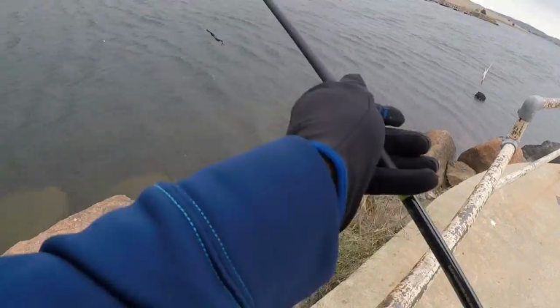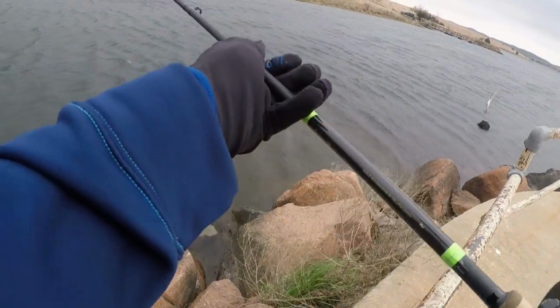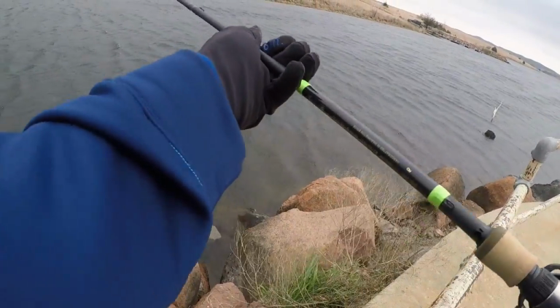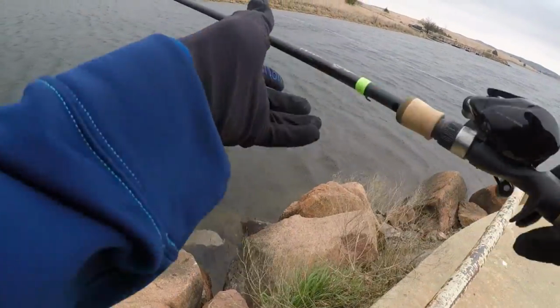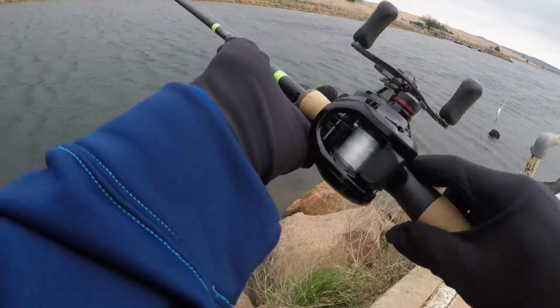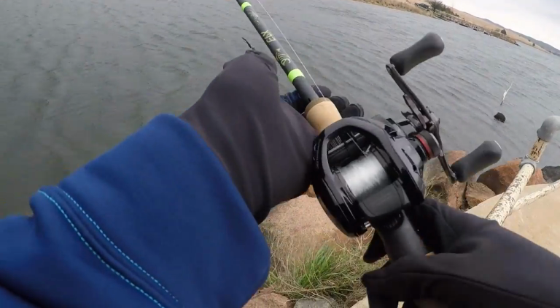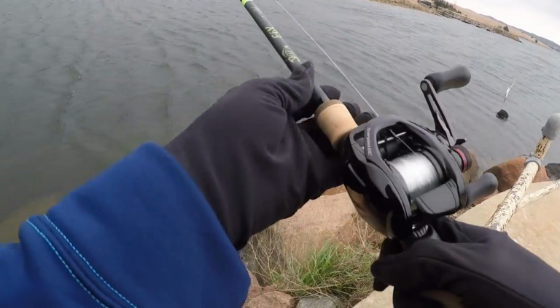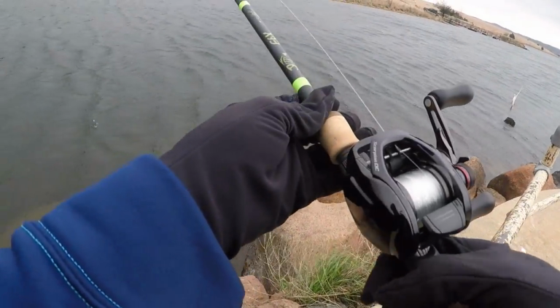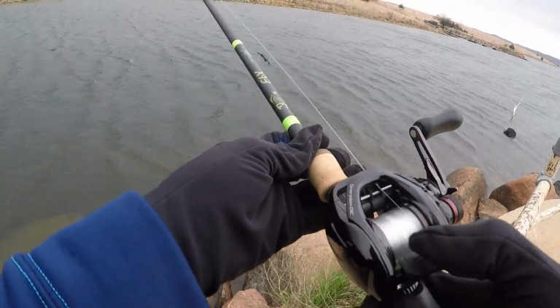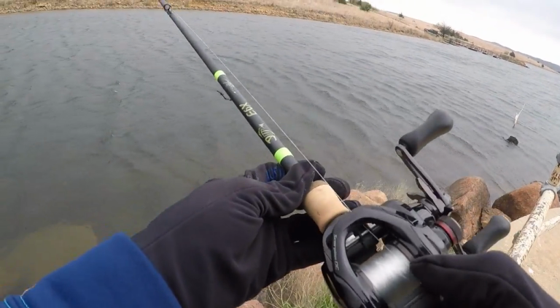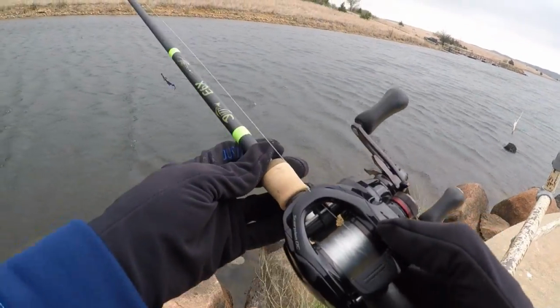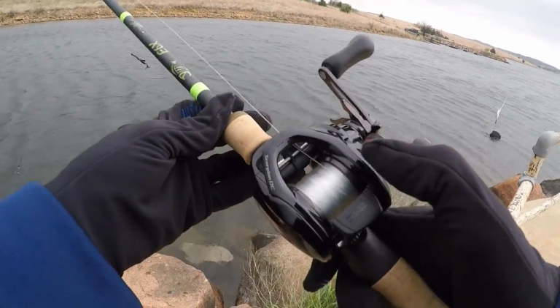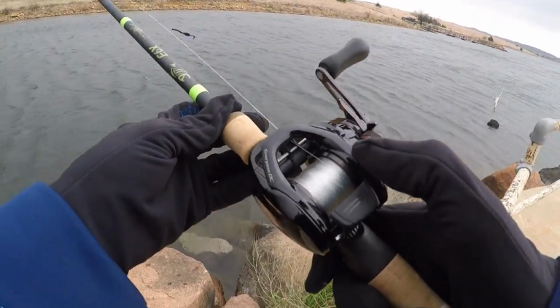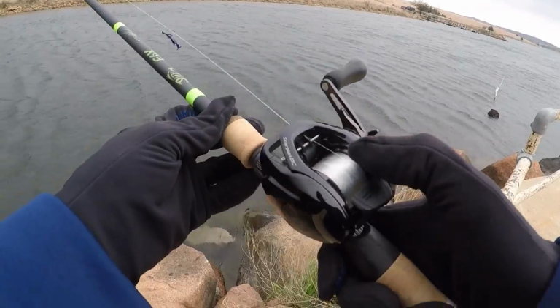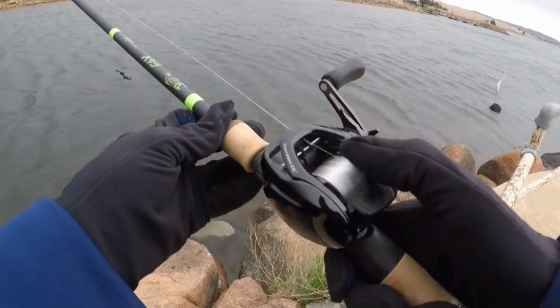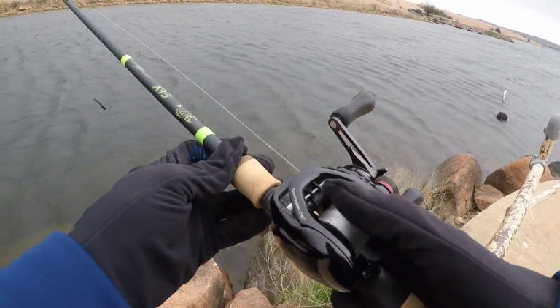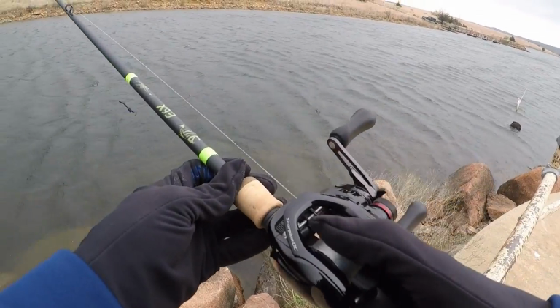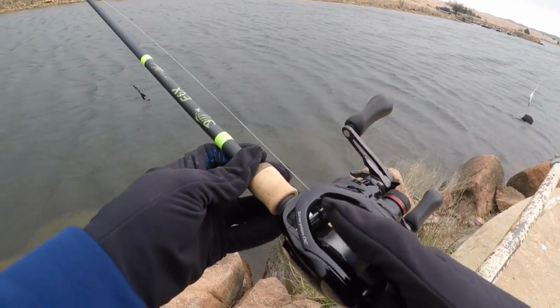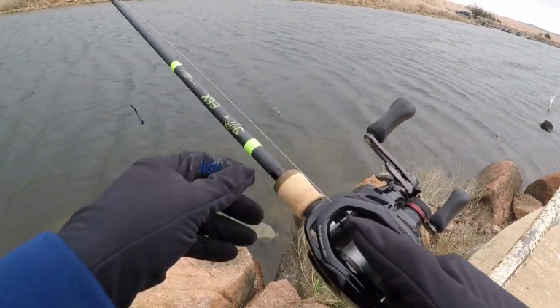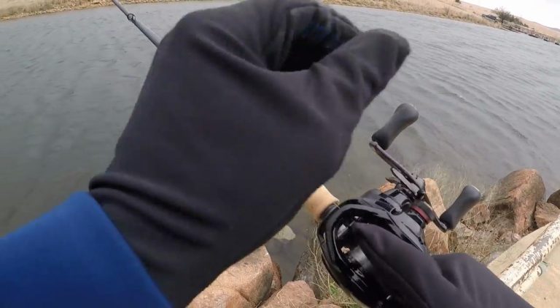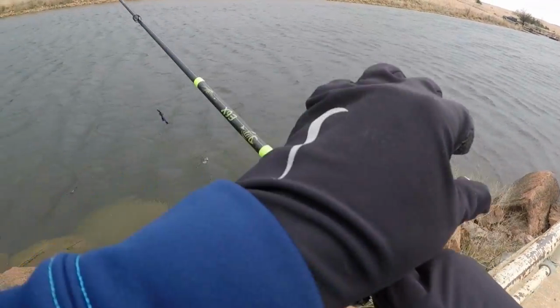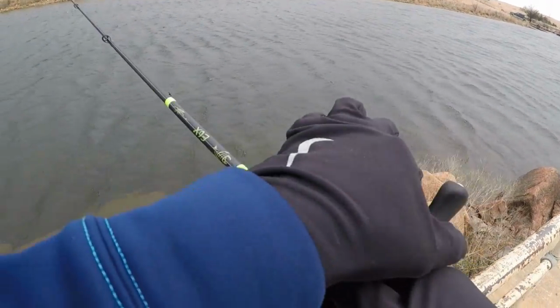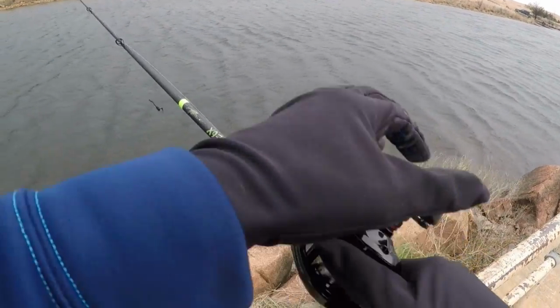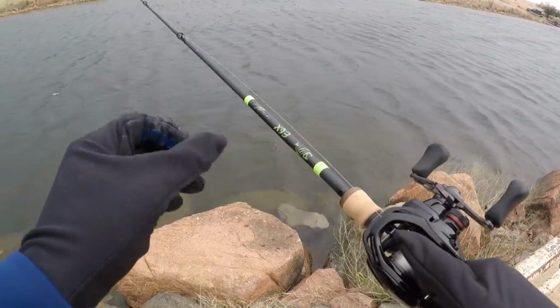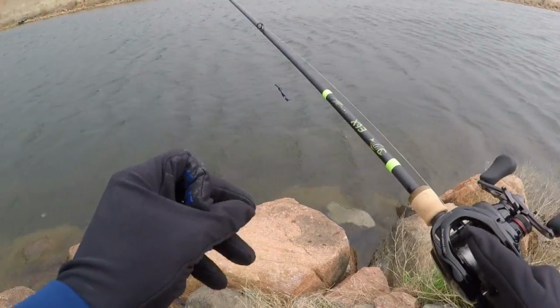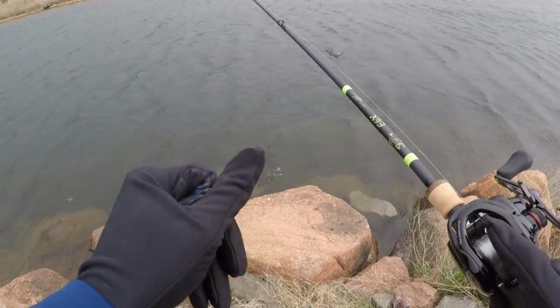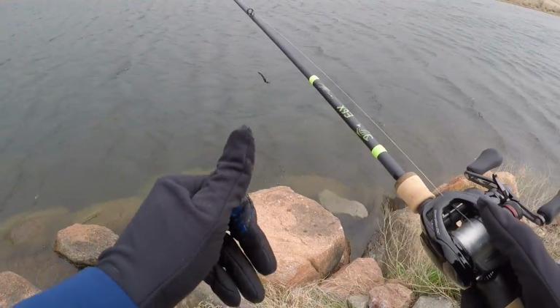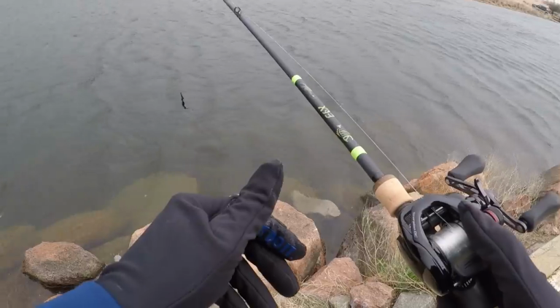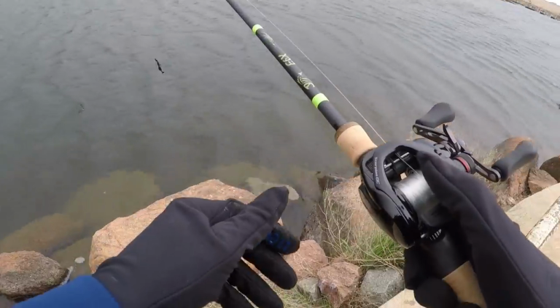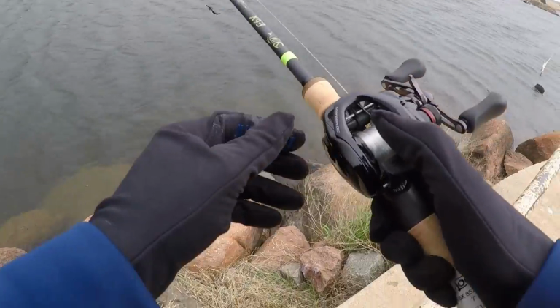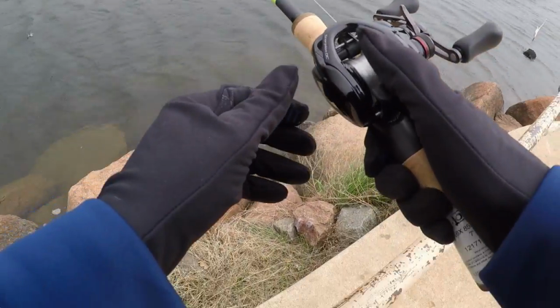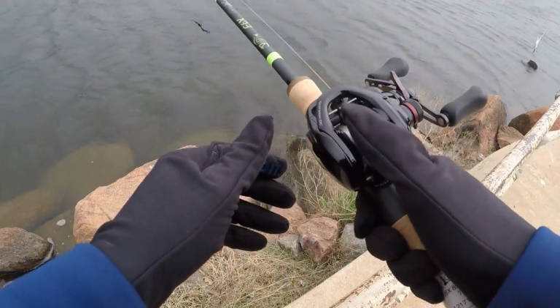These fishing conditions aren't optimized. I'm using my Scorpion D.C. spooled up with some 12-pound fluorocarbon. Nice little fish. Let's go ahead and get some more.